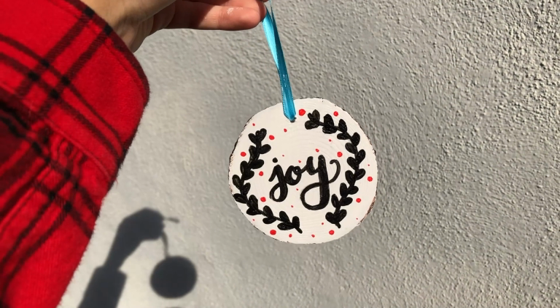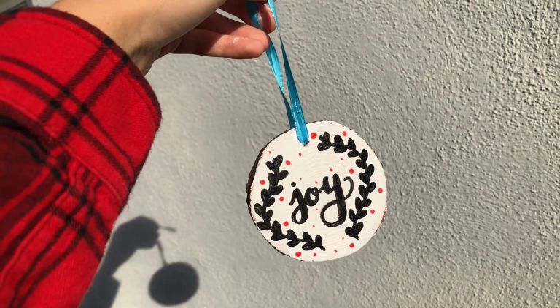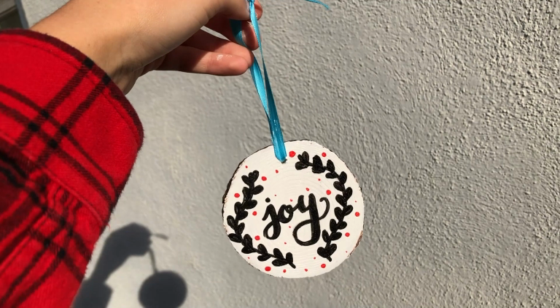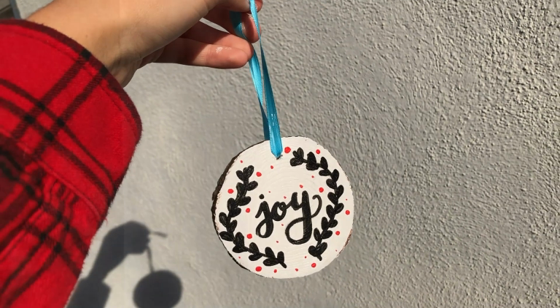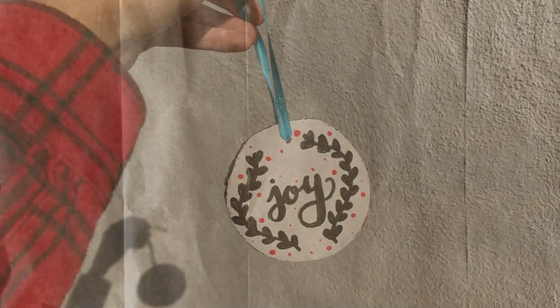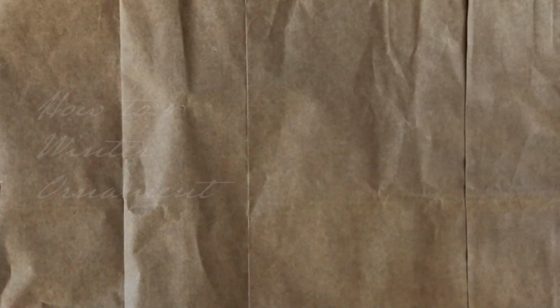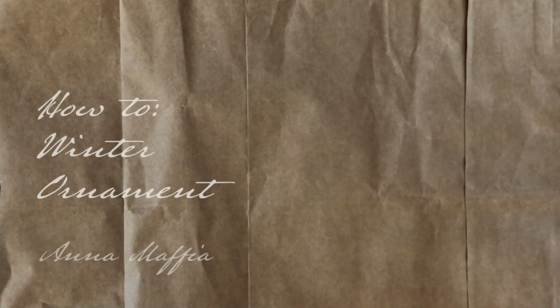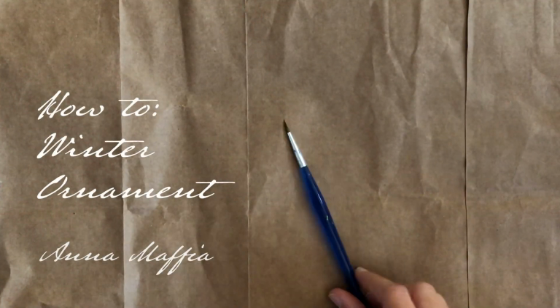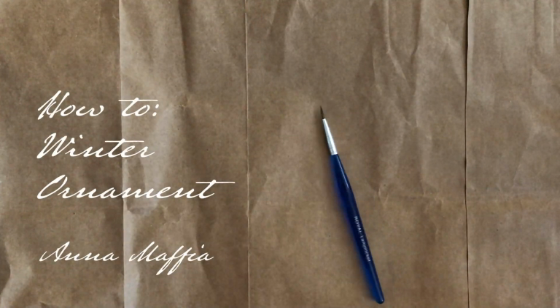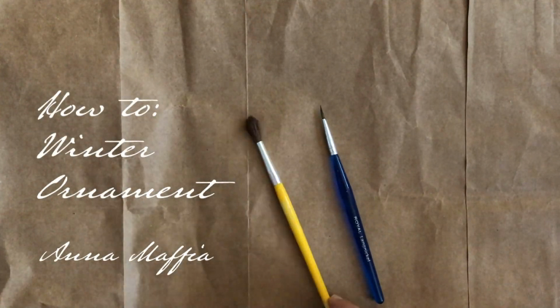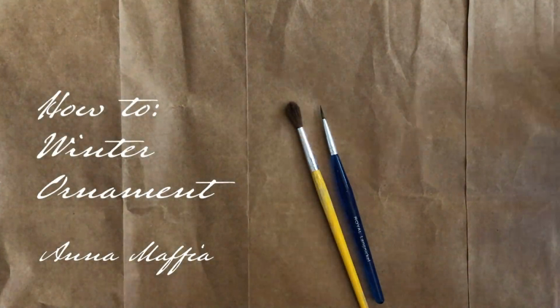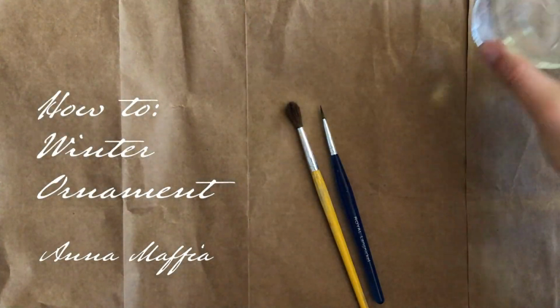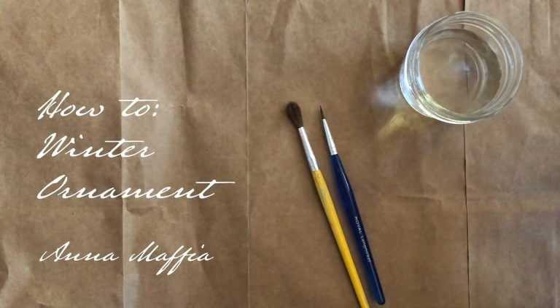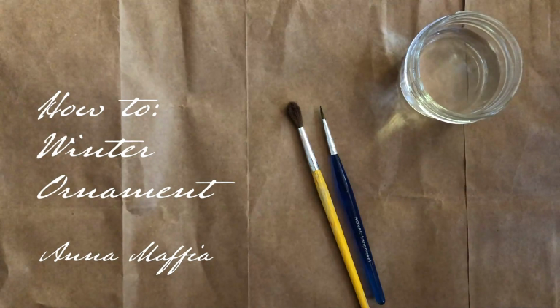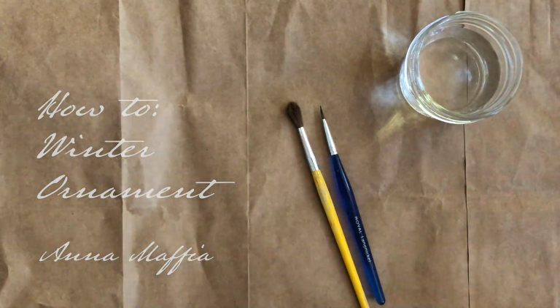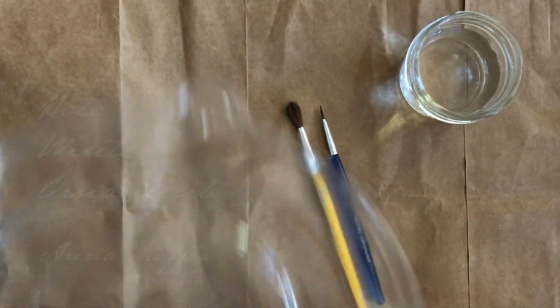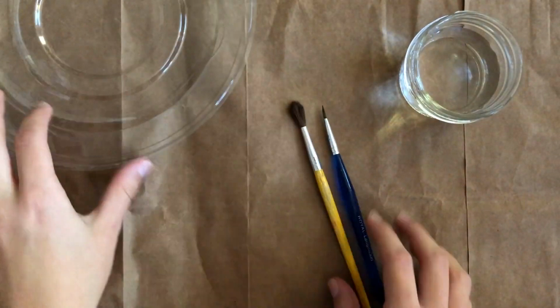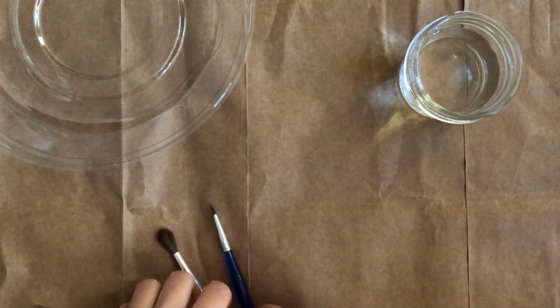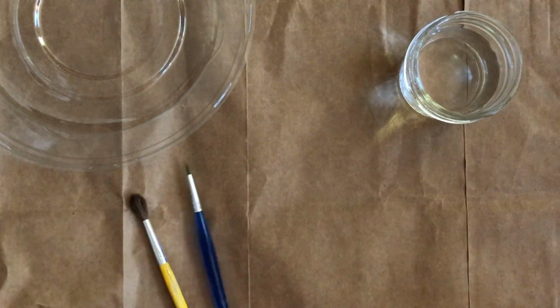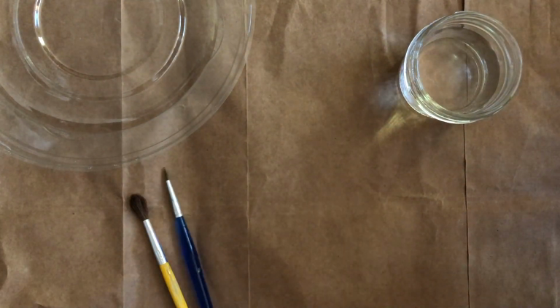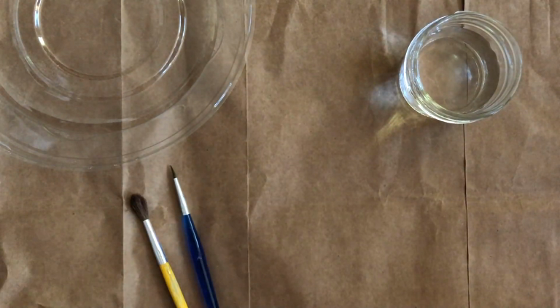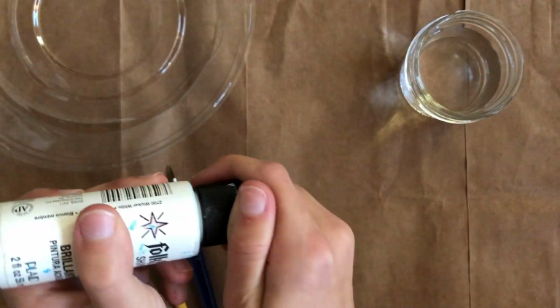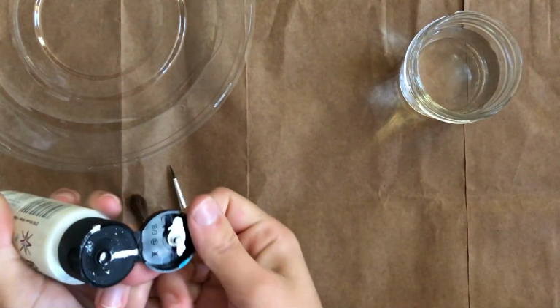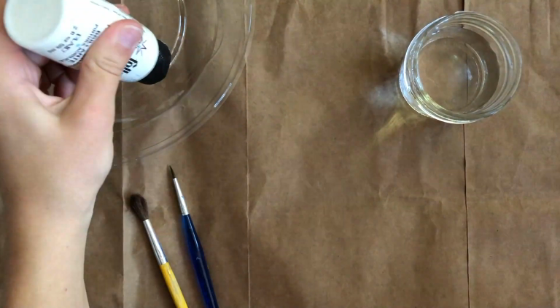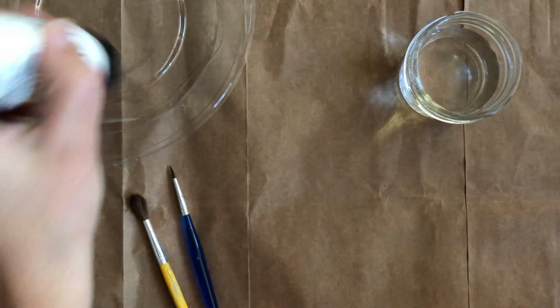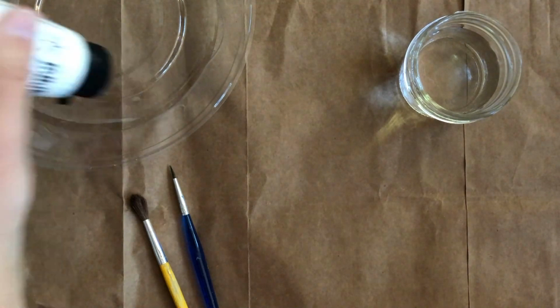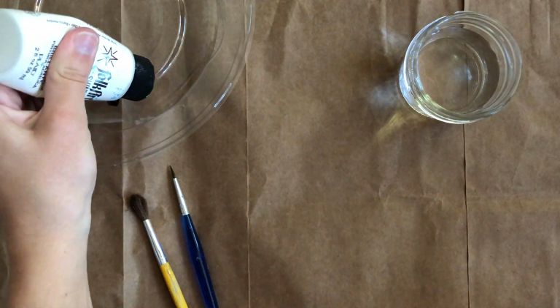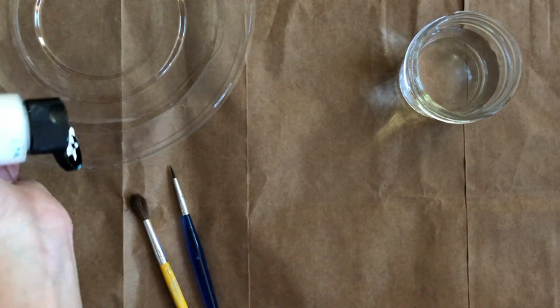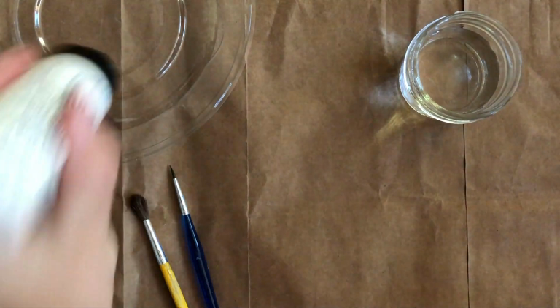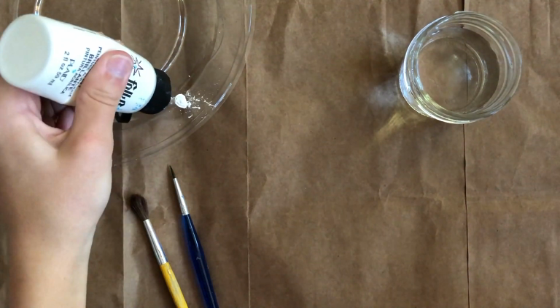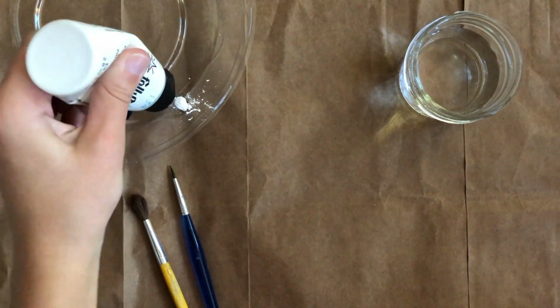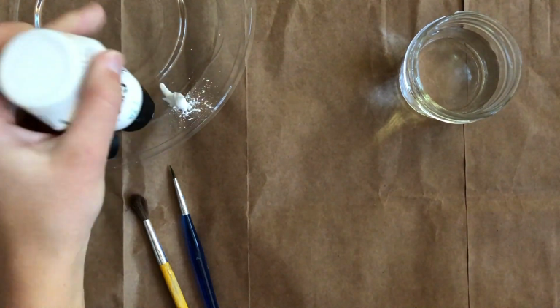Hello and Happy Holidays! I'm Anna, and I'm going to show you how to make a hand-painted winter ornament. First off, you will need brushes, a cup of water, acrylic paint in the colors of your choice, yarn or string, and a set of wood cookies.